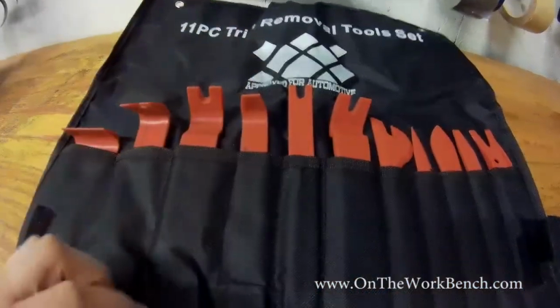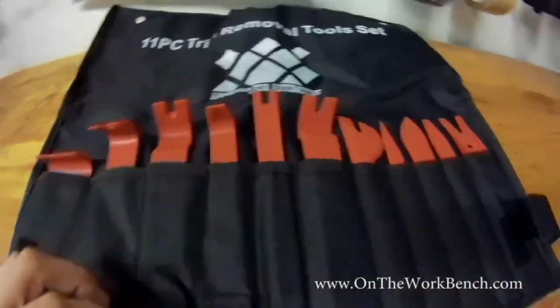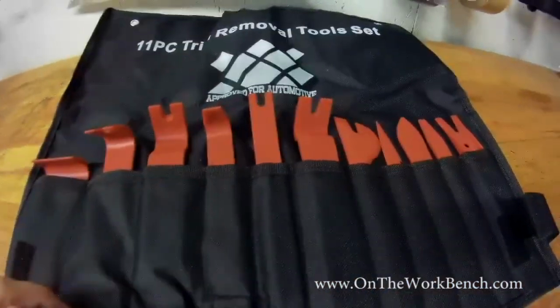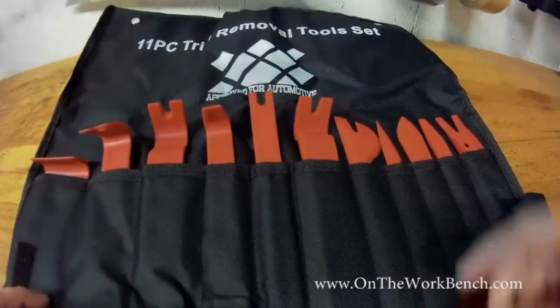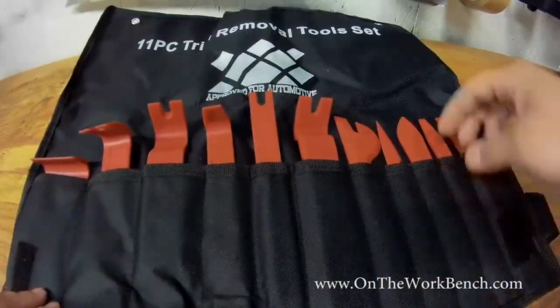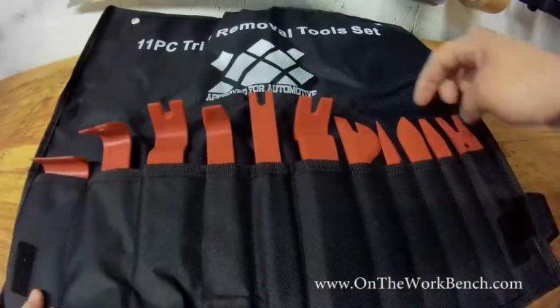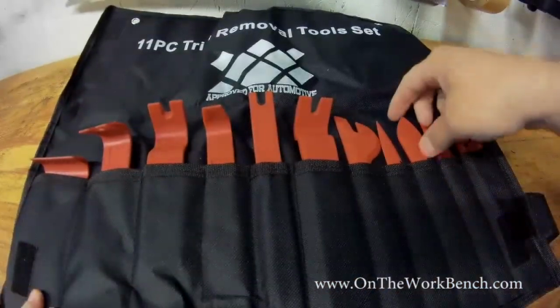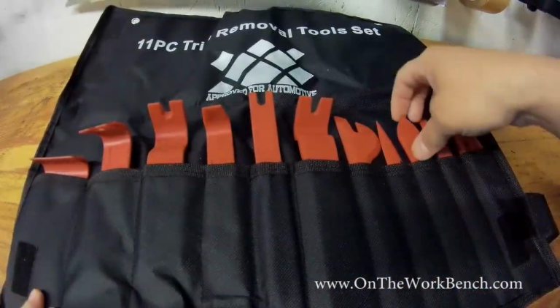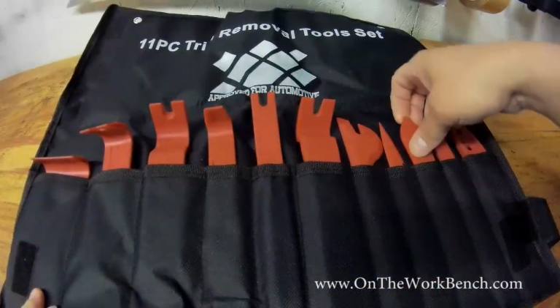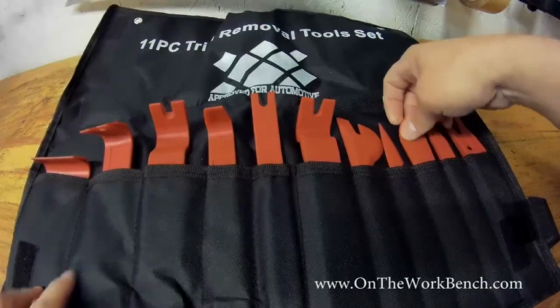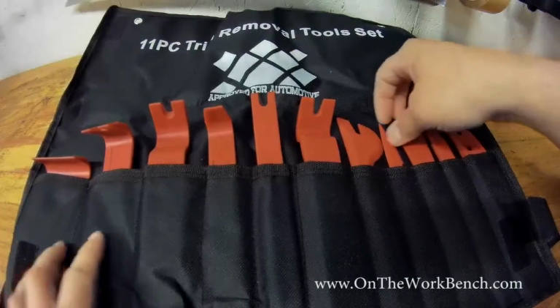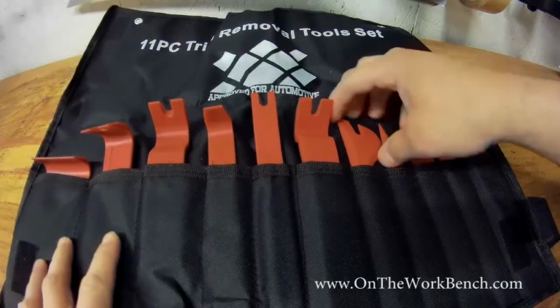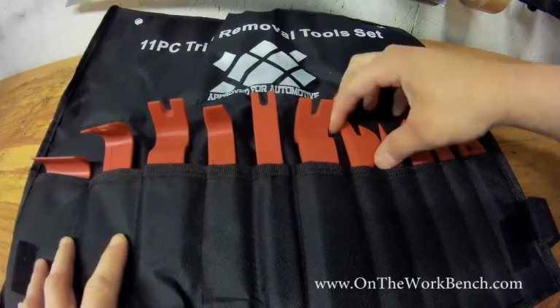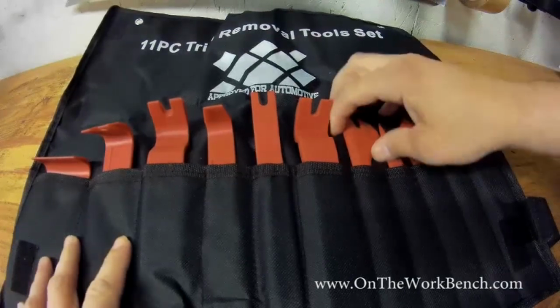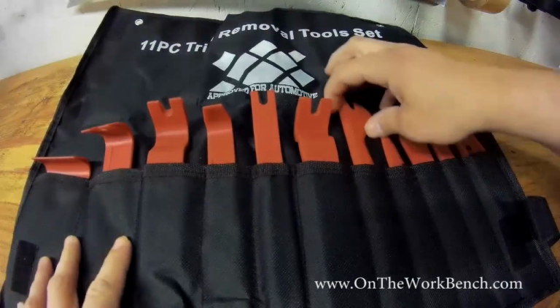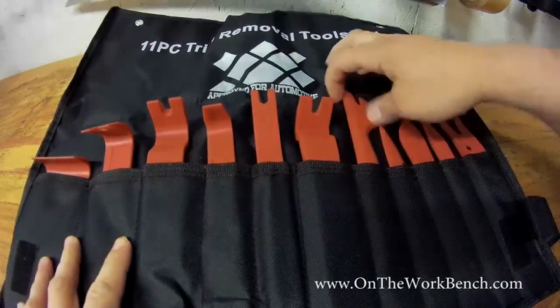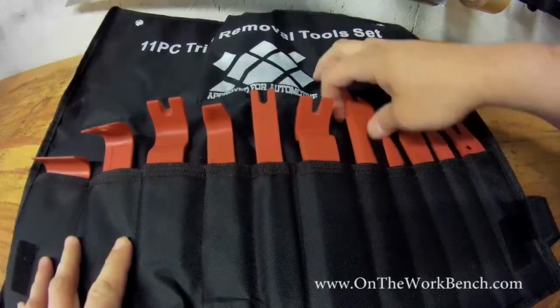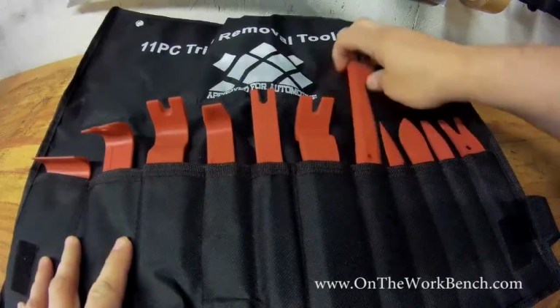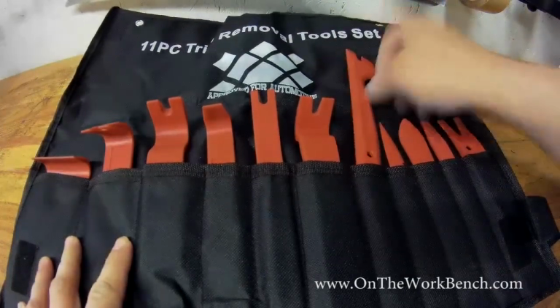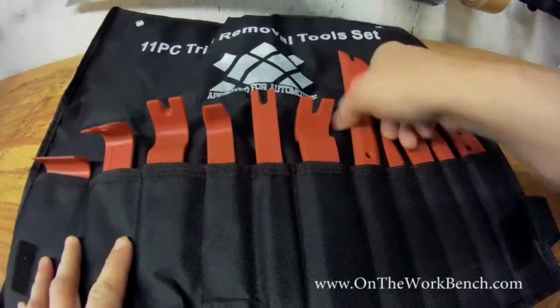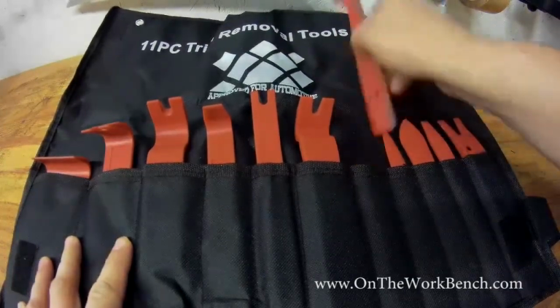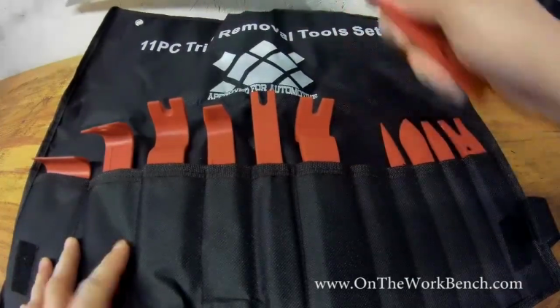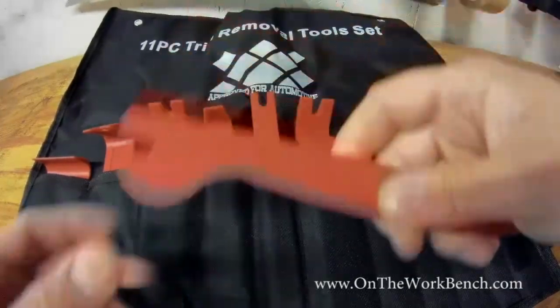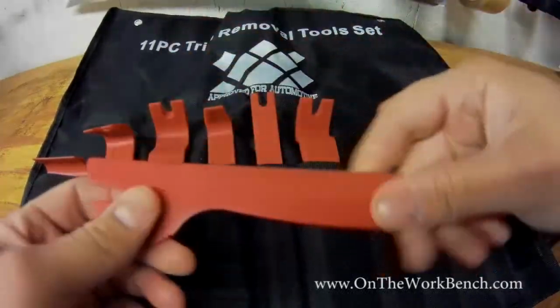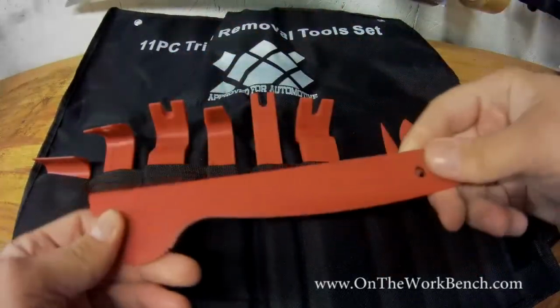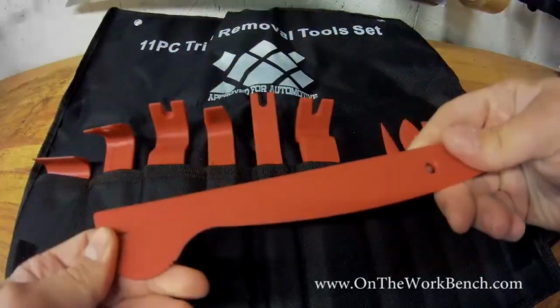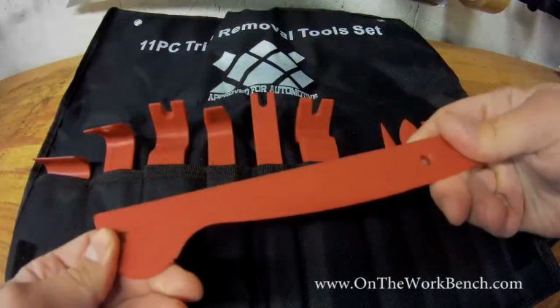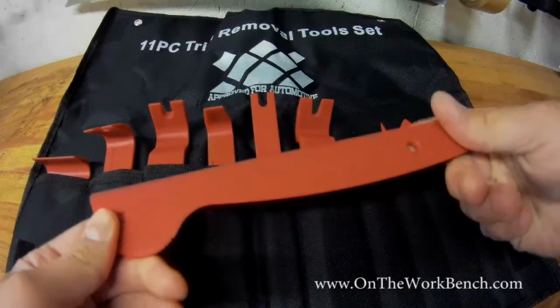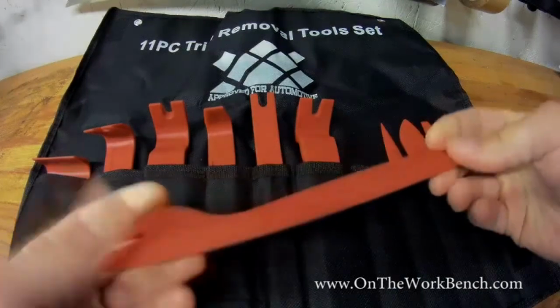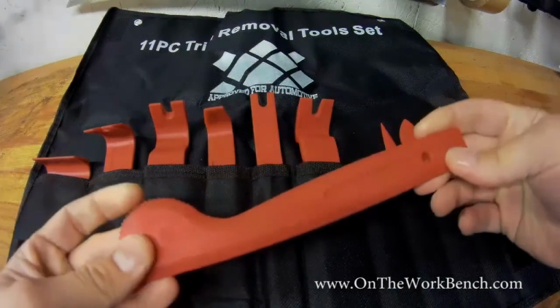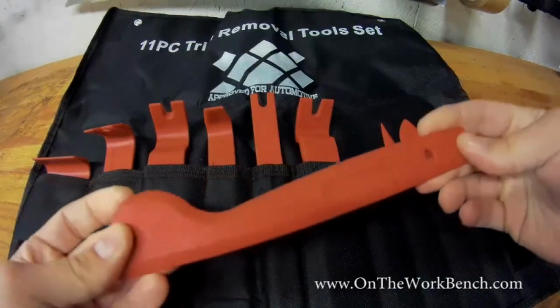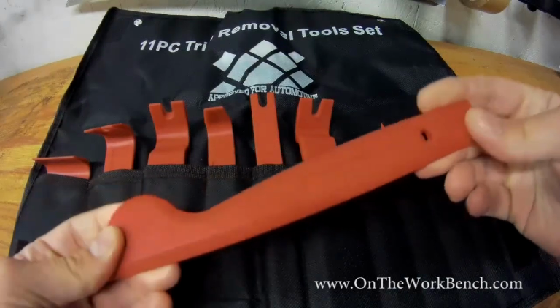But I couldn't really find any sets of these tools that appeared to have major branding. There was no GearWrench. I think there was a Blue Point set, but I couldn't tell if that was actually any better or different than some of these other ones. And this was well-reviewed on Amazon.